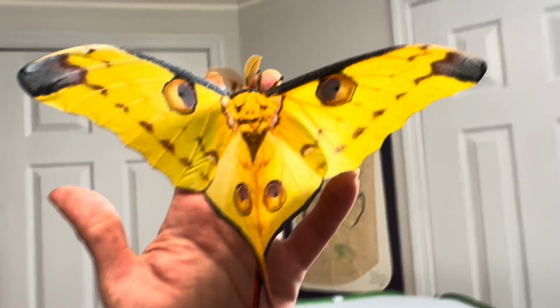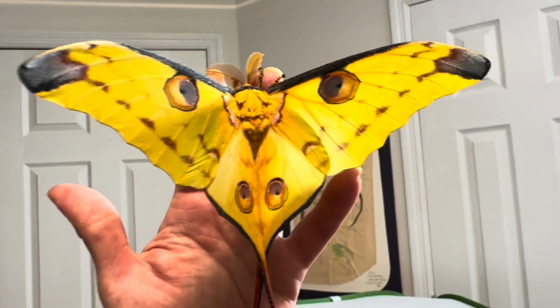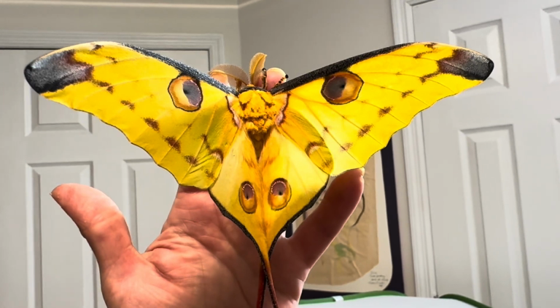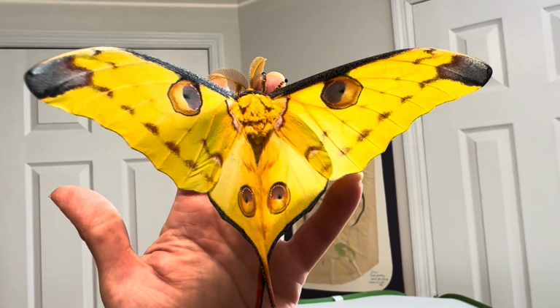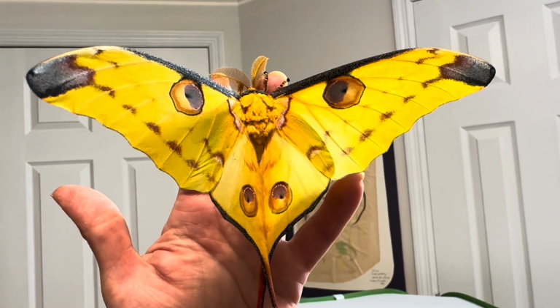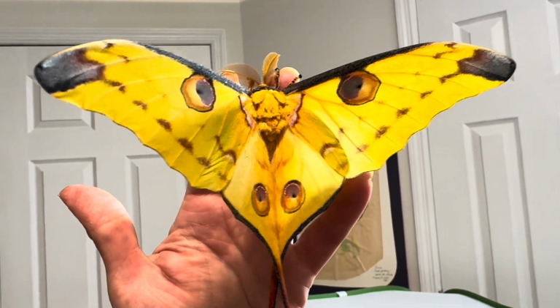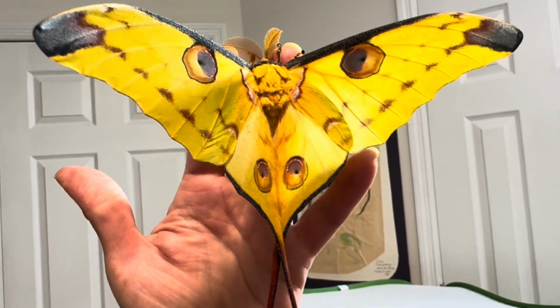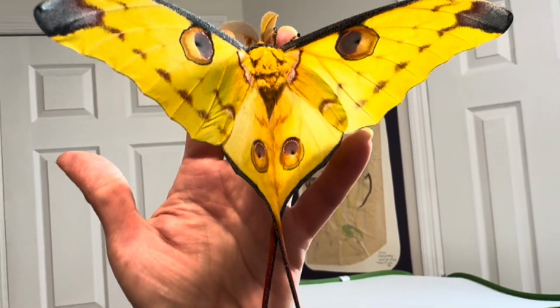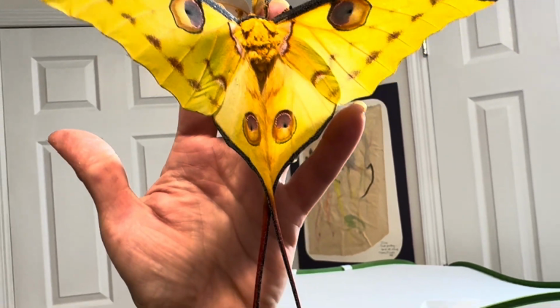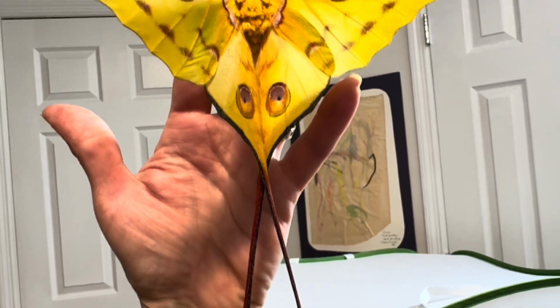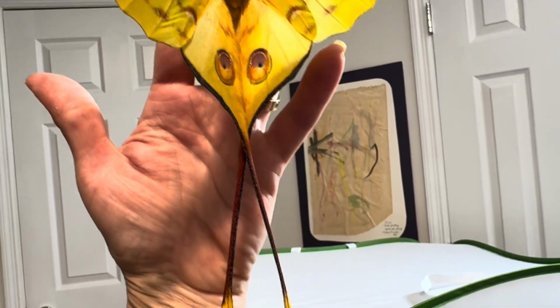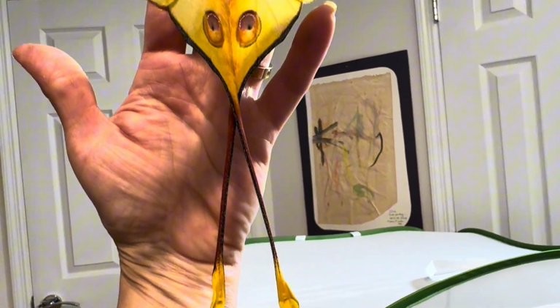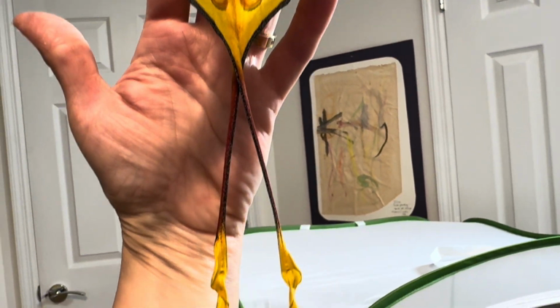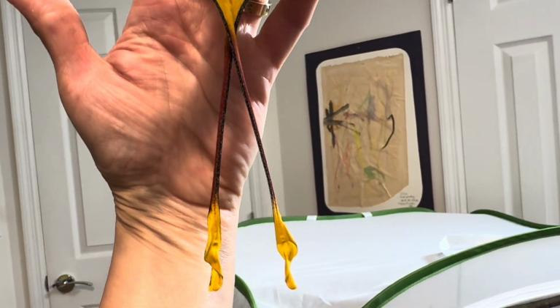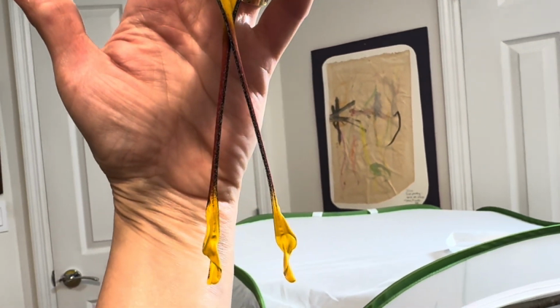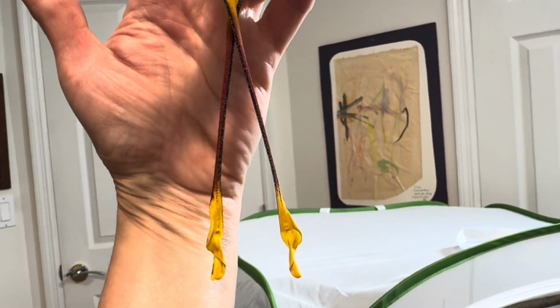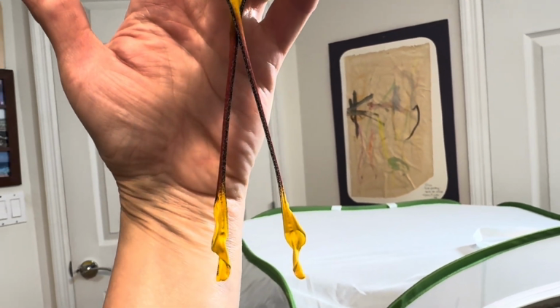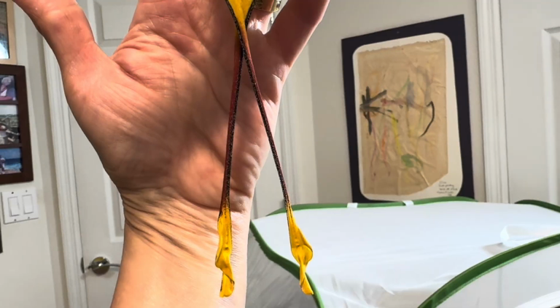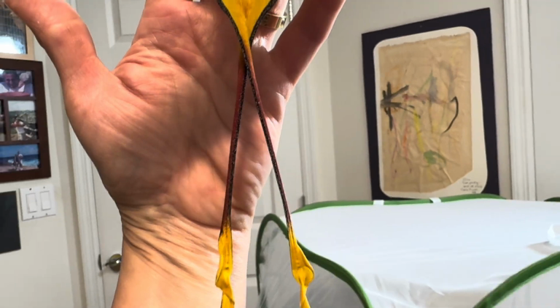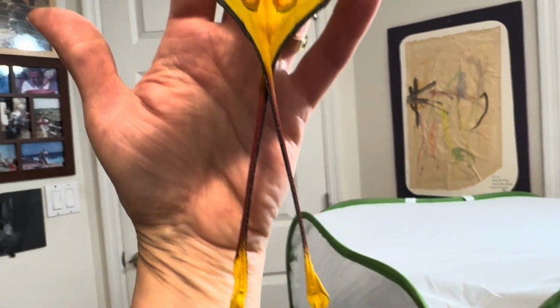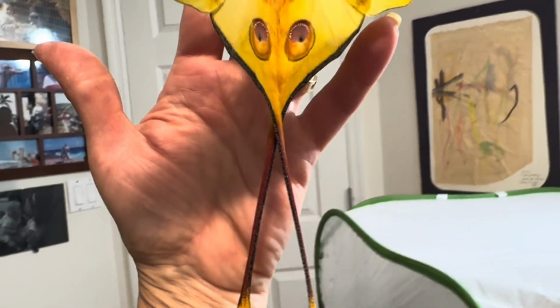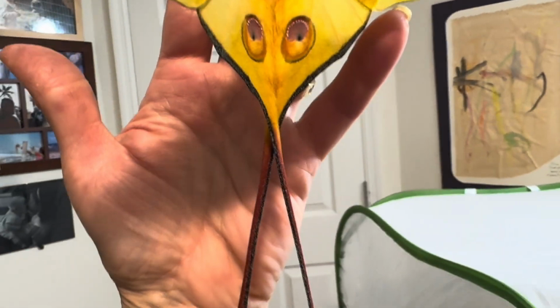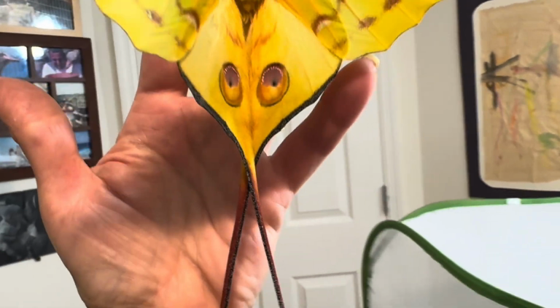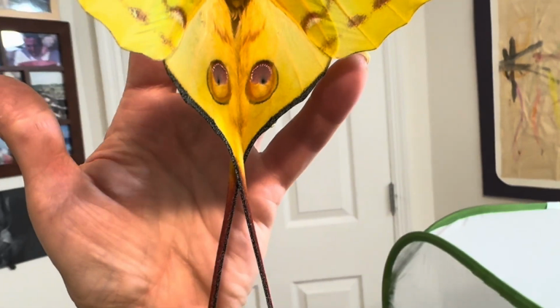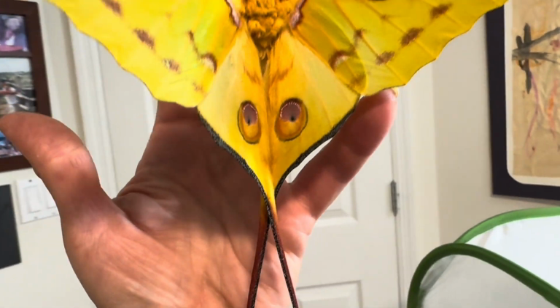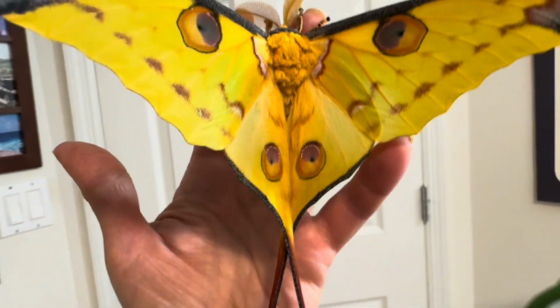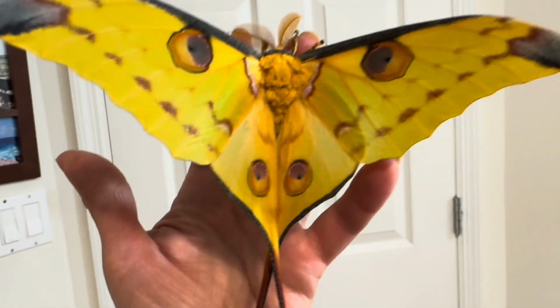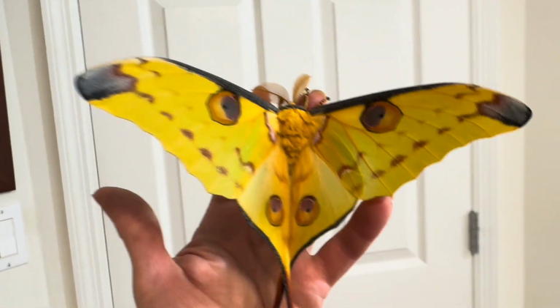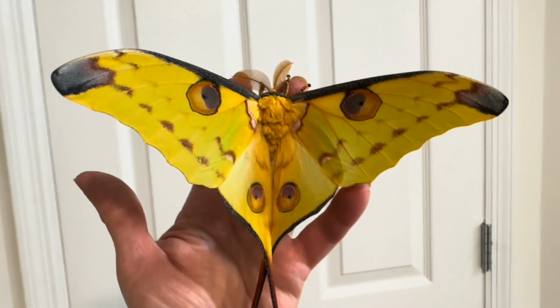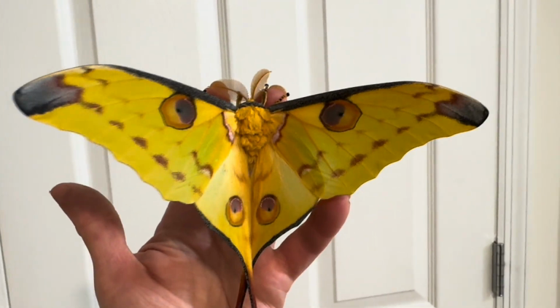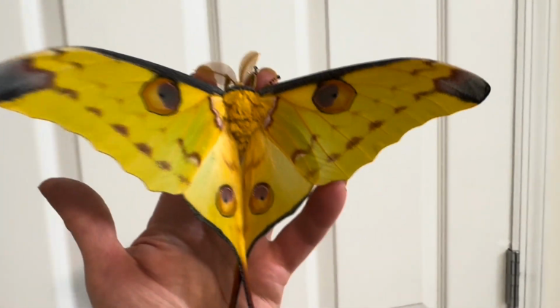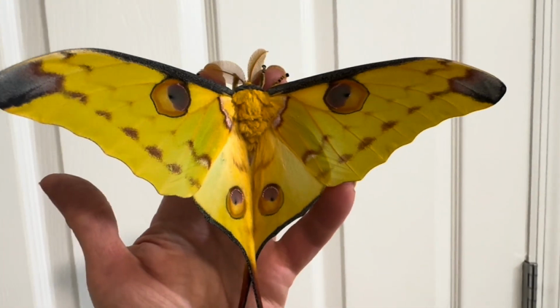Today let's take a look at a male comet moth. As you may remember, last week we saw the female, and there are some pretty significant differences that make them both unique and amazing.